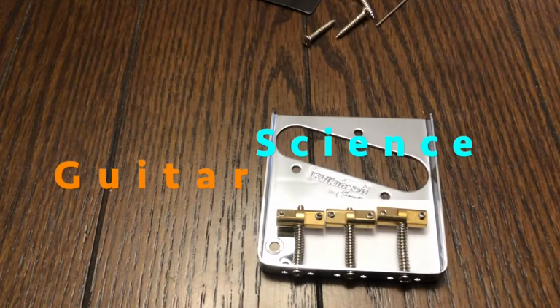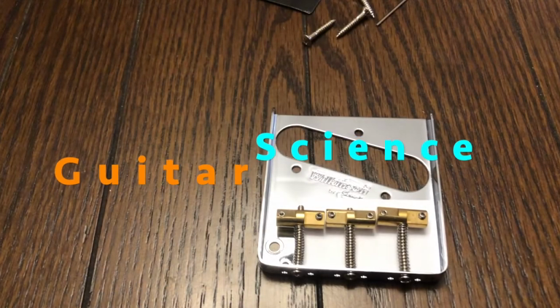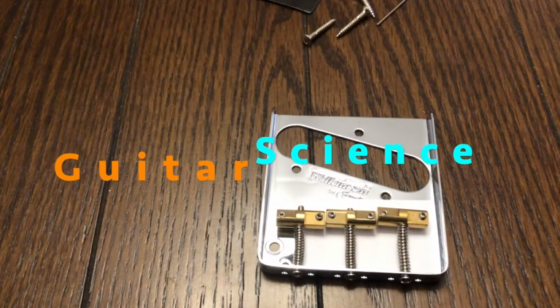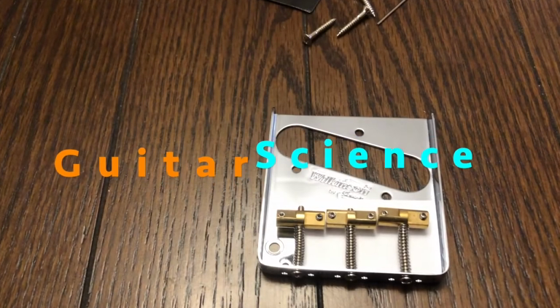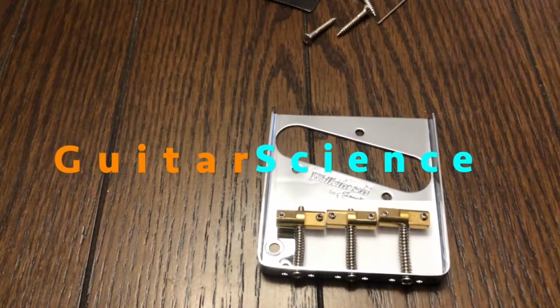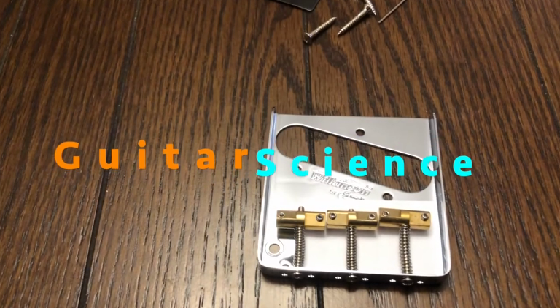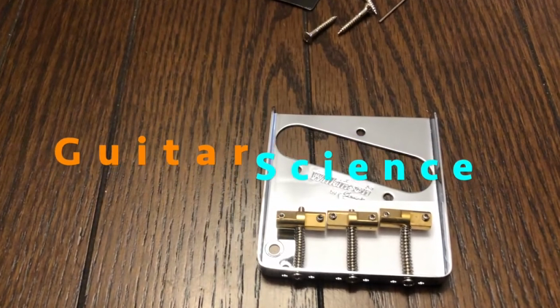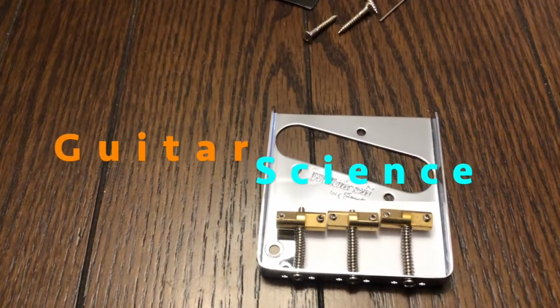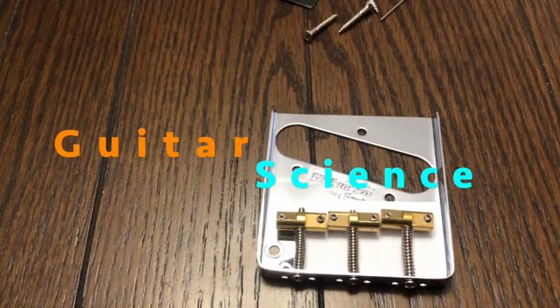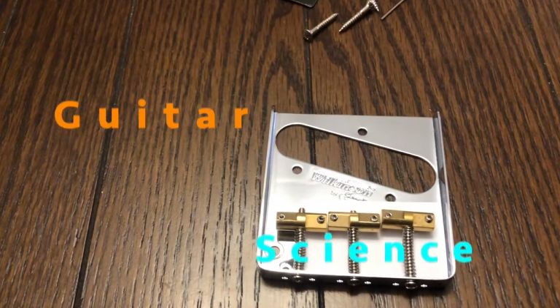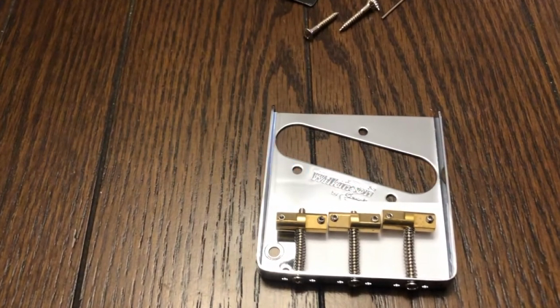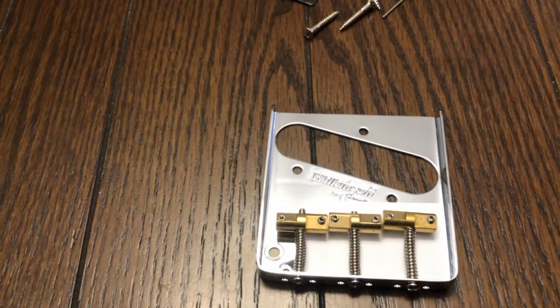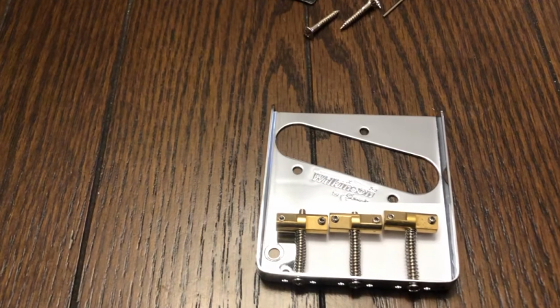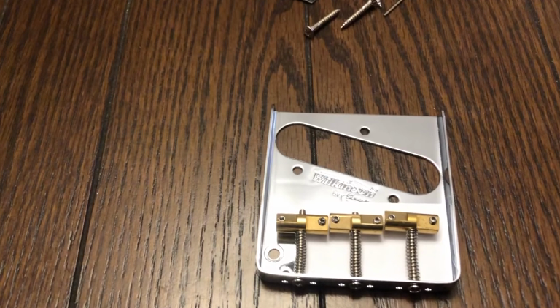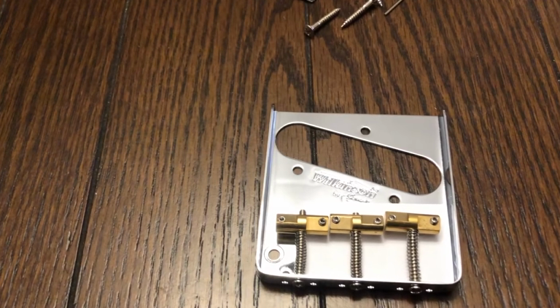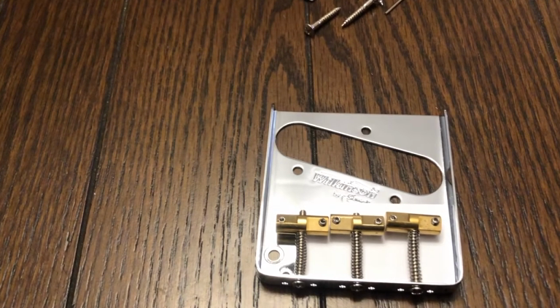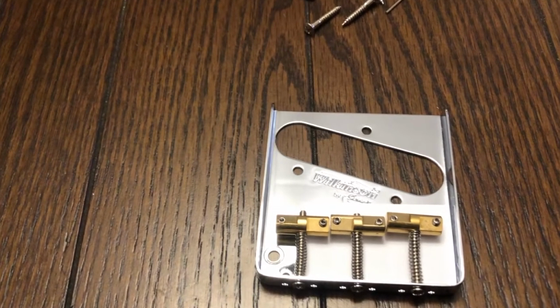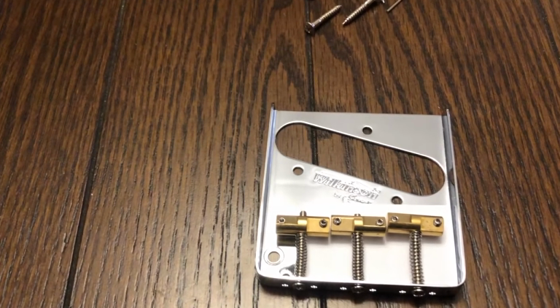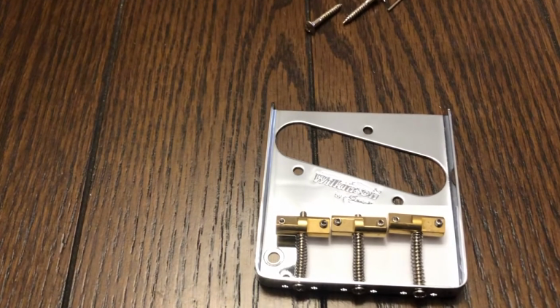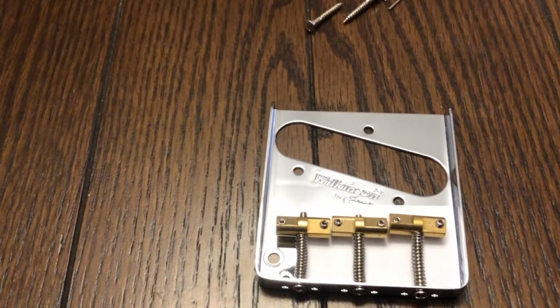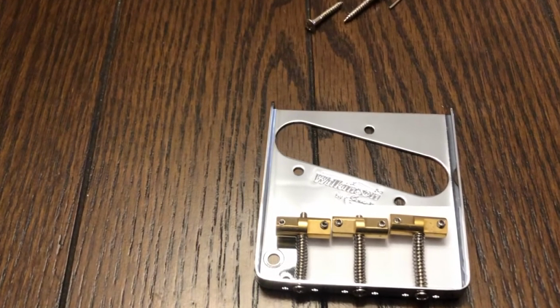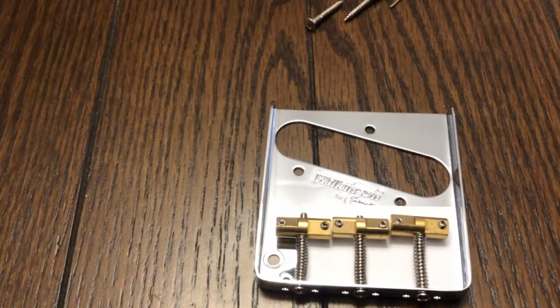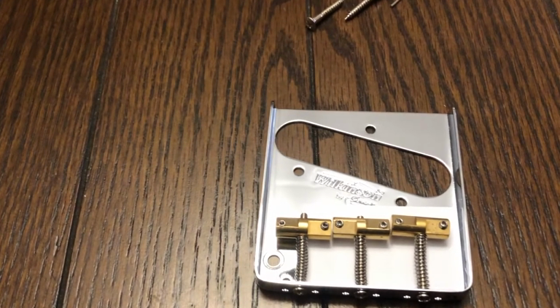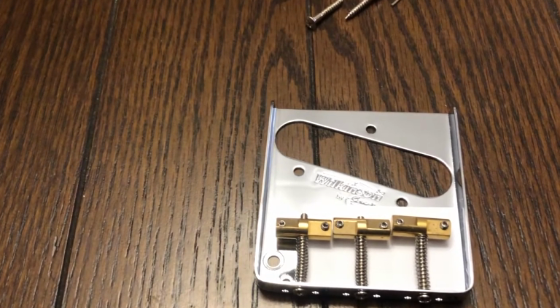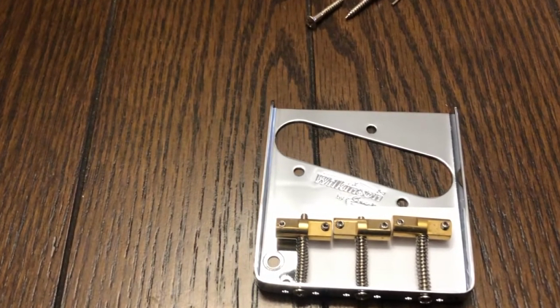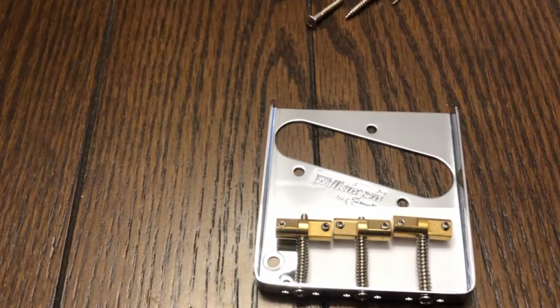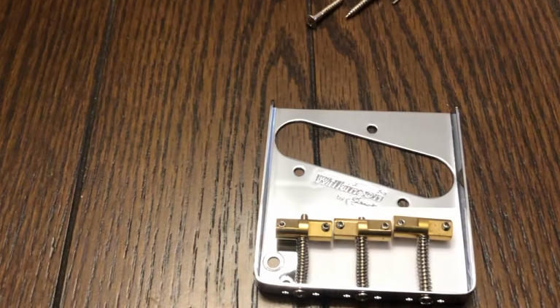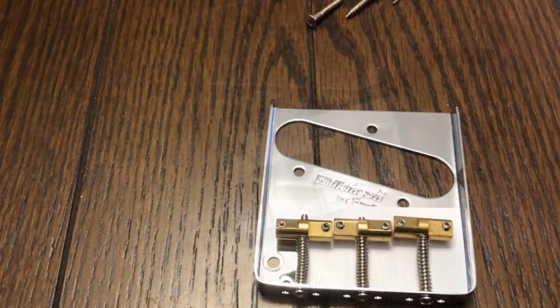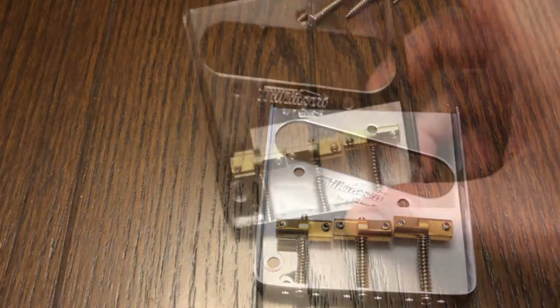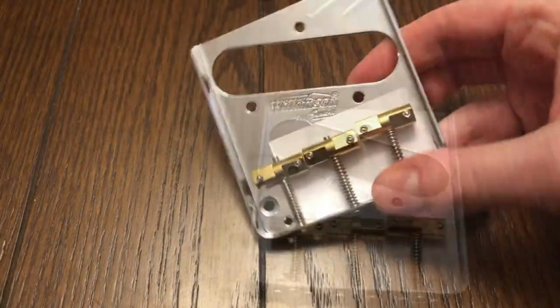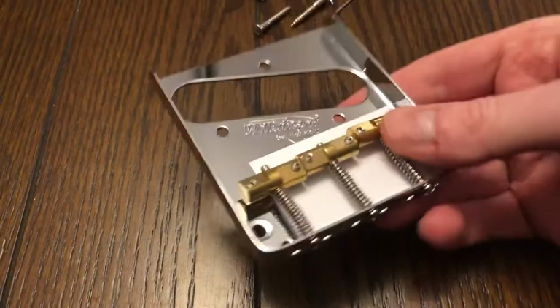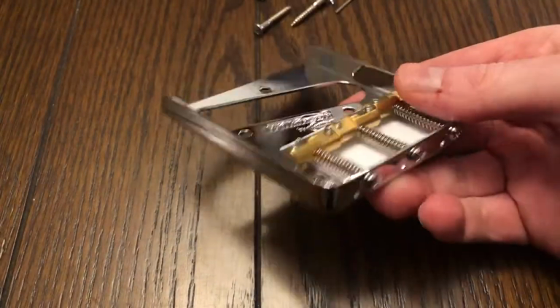Welcome back to Guitar Science. Today we're gonna swap out the bridge on one of my favorite guitars, but also one of the most frustrating guitars I own — the Telecaster.